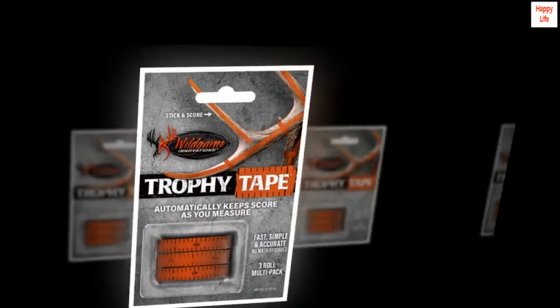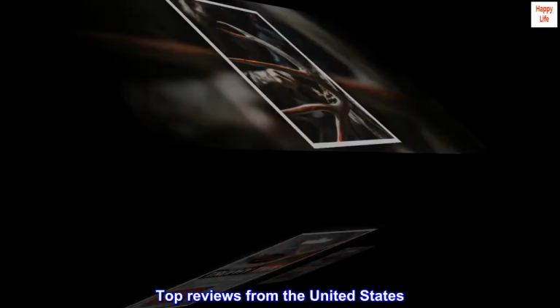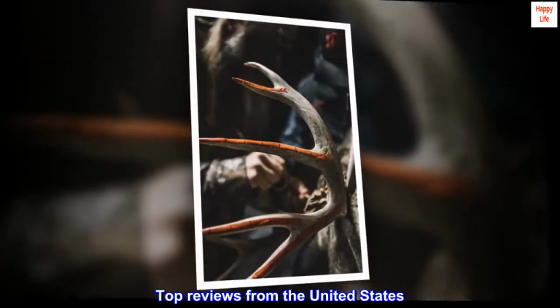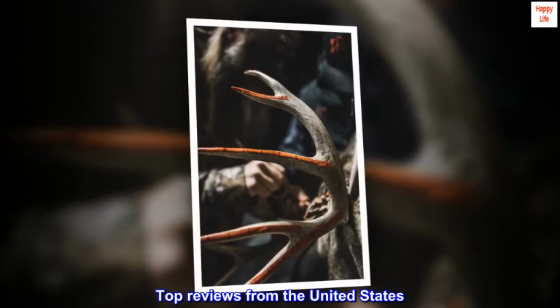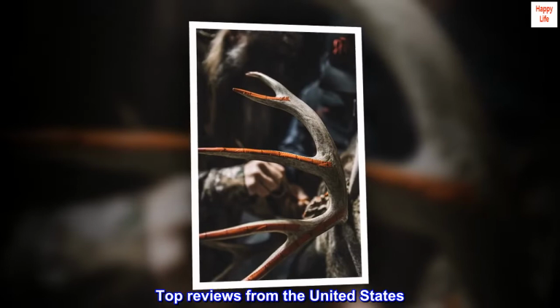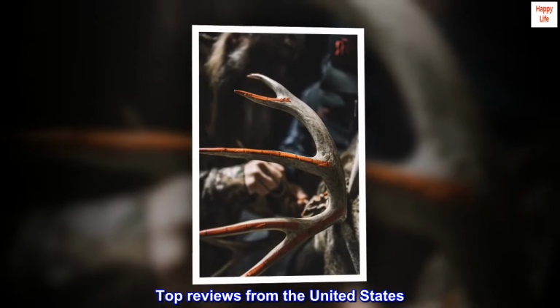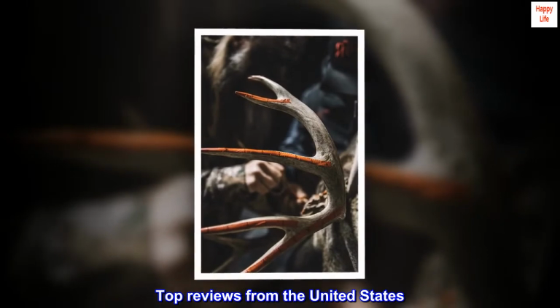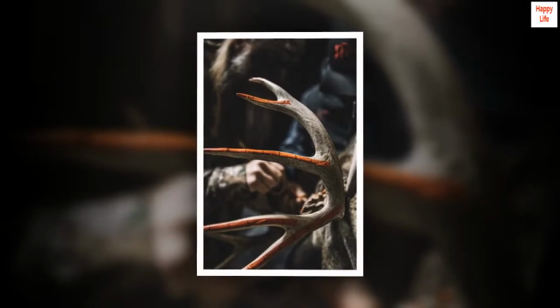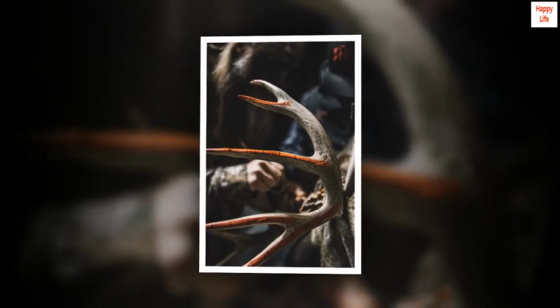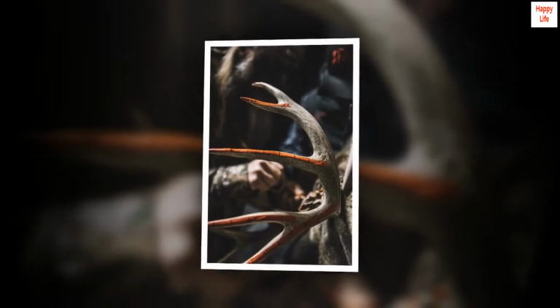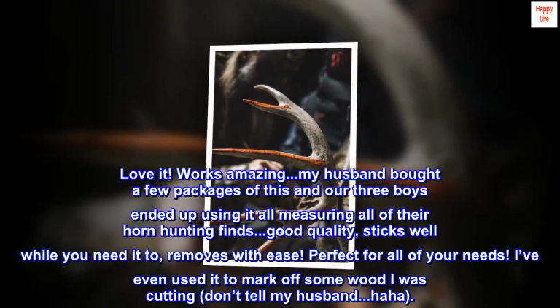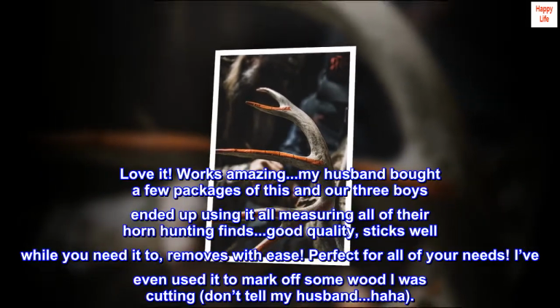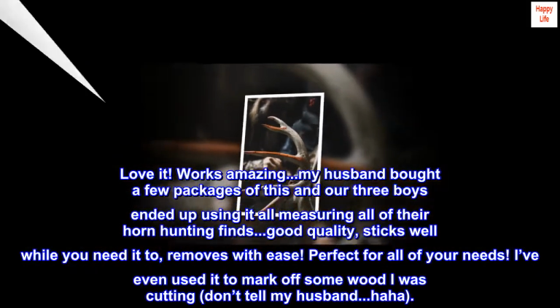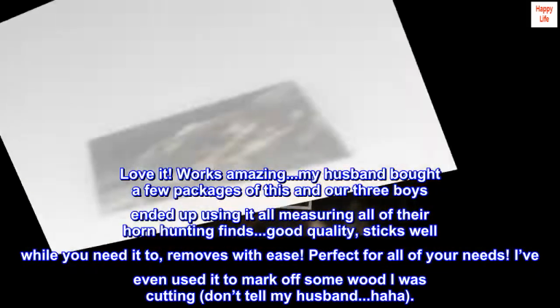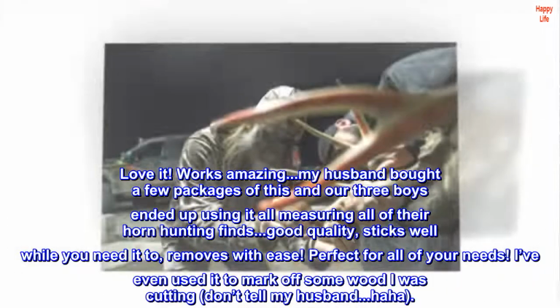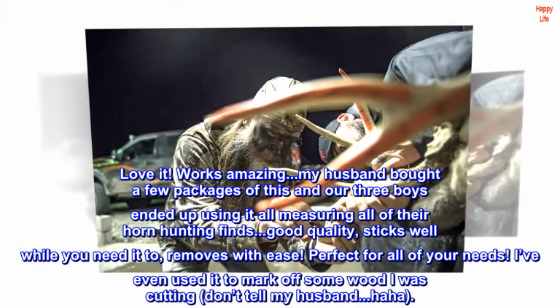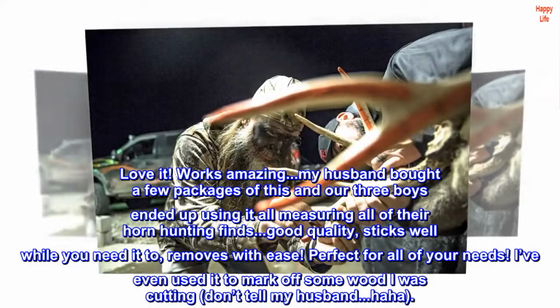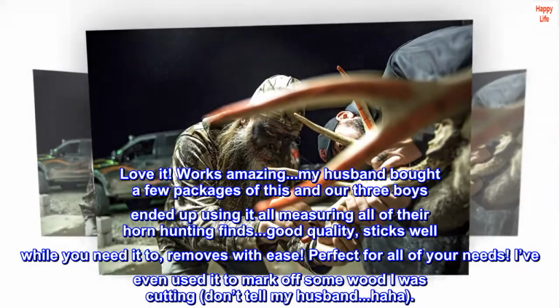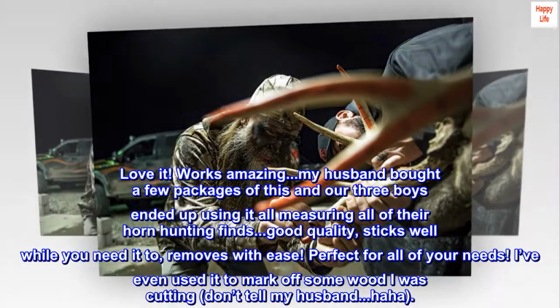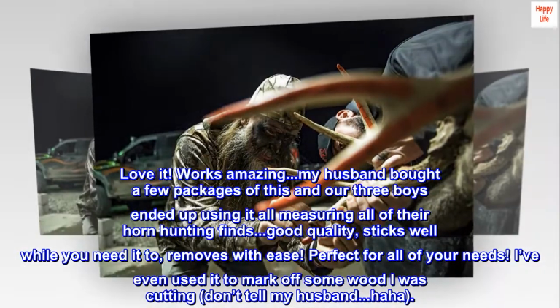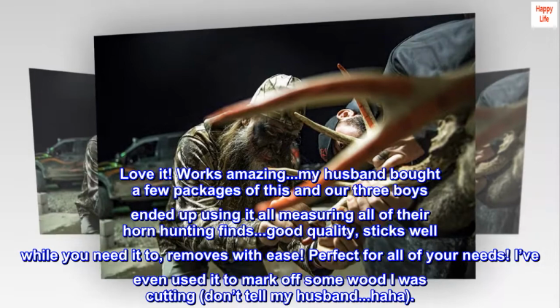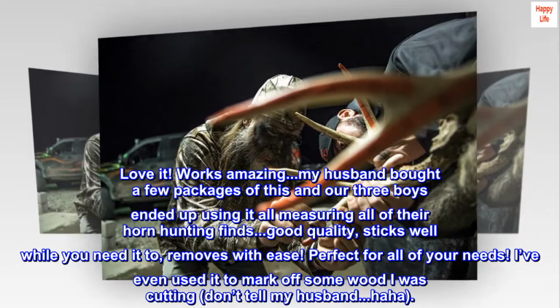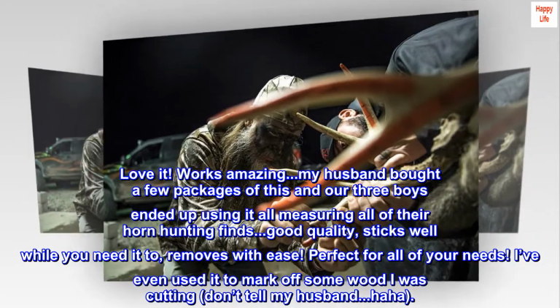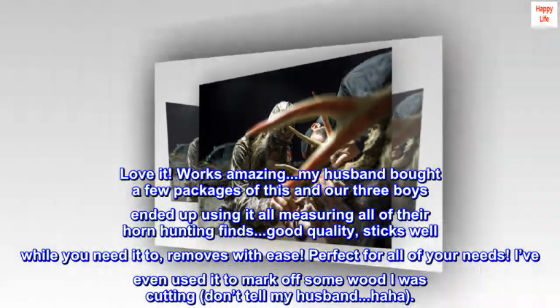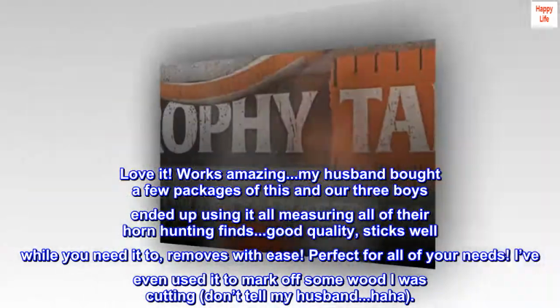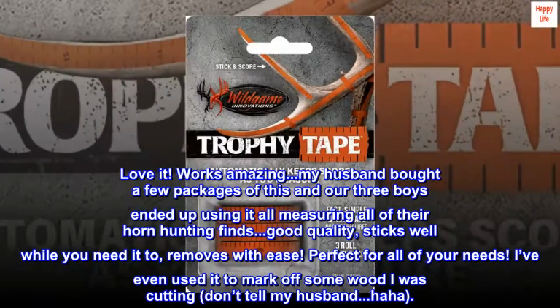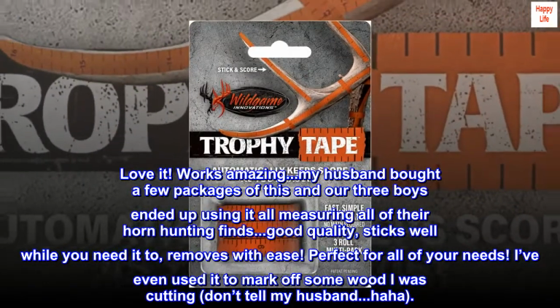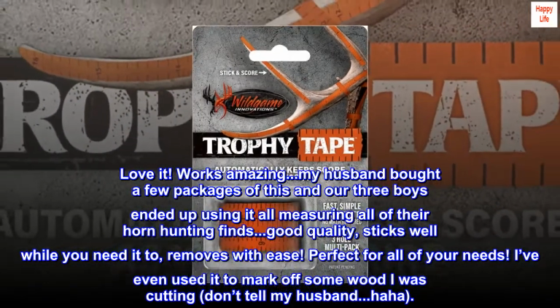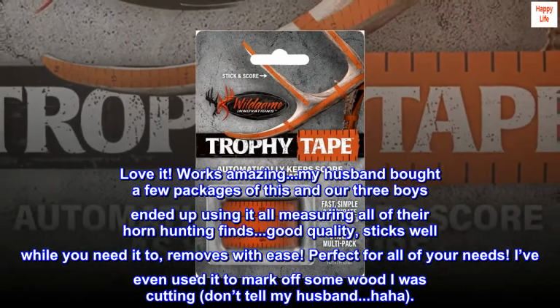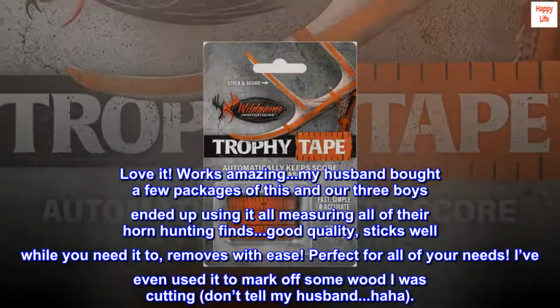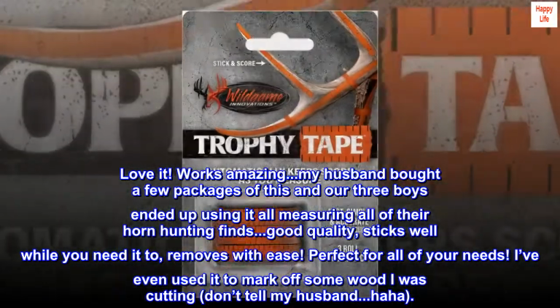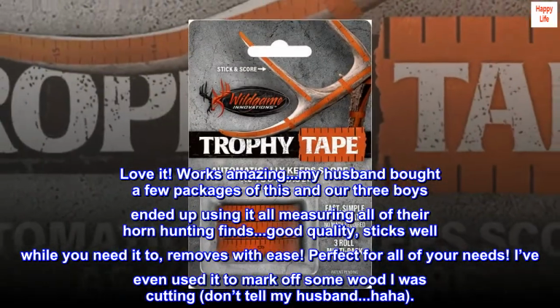Top reviews from the United States. Love it. Works amazing. My husband bought a few packages of this and our three boys ended up using it all measuring all of their horn hunting finds.